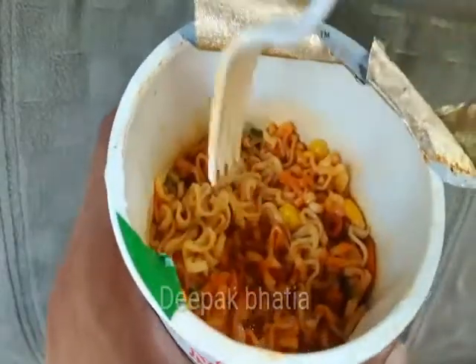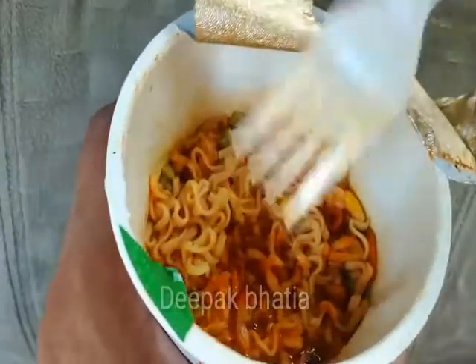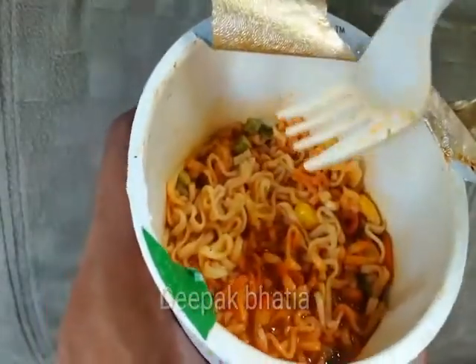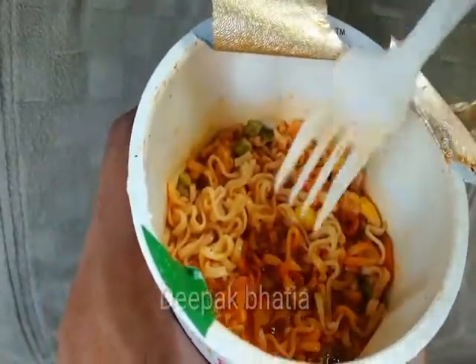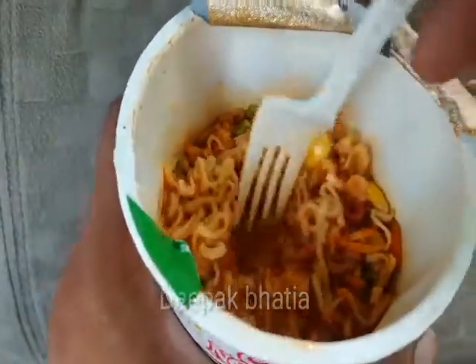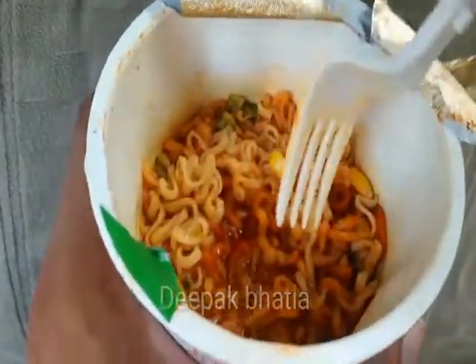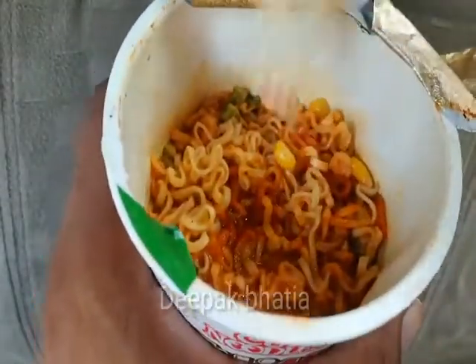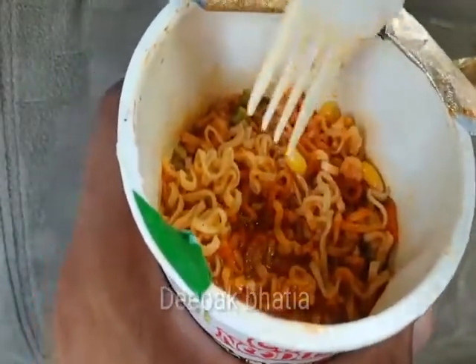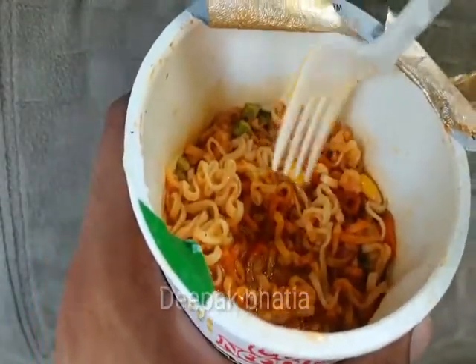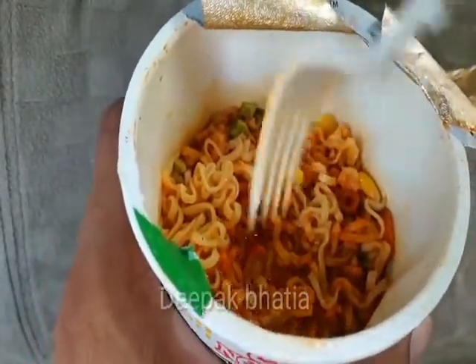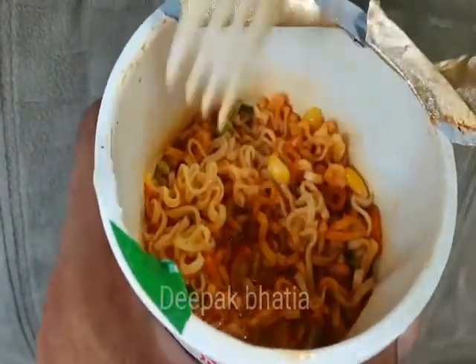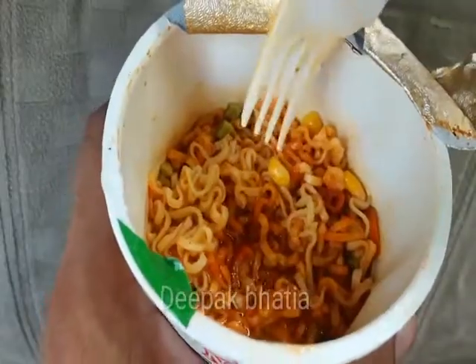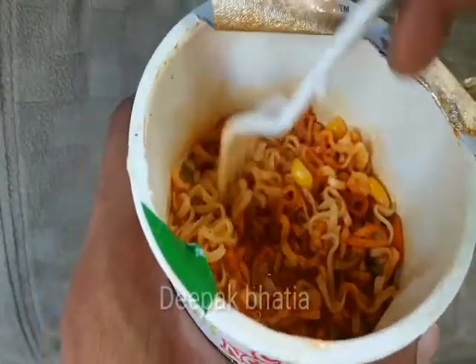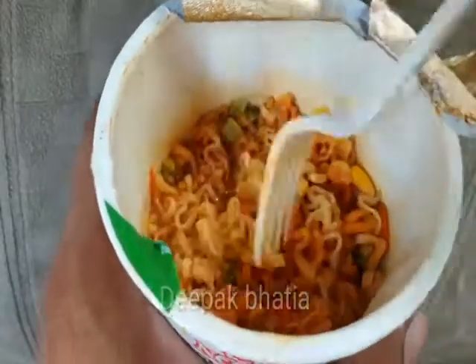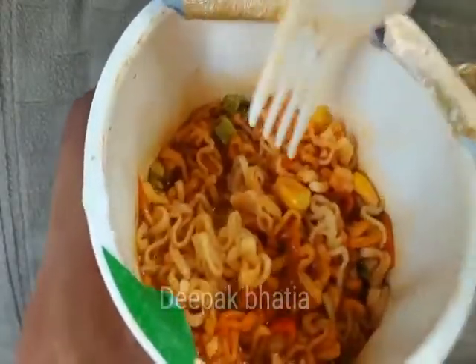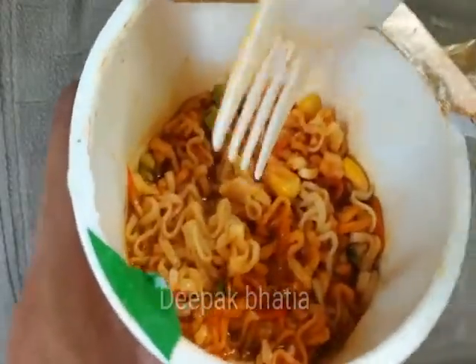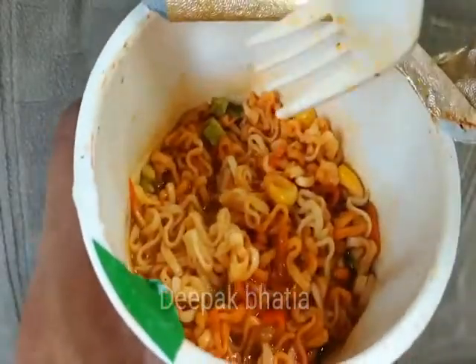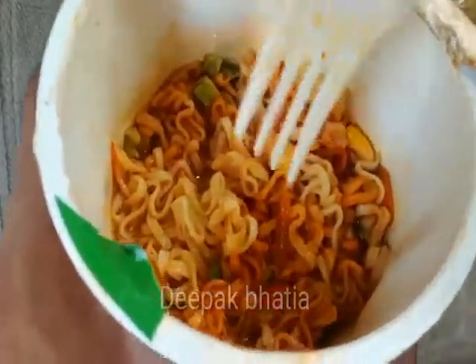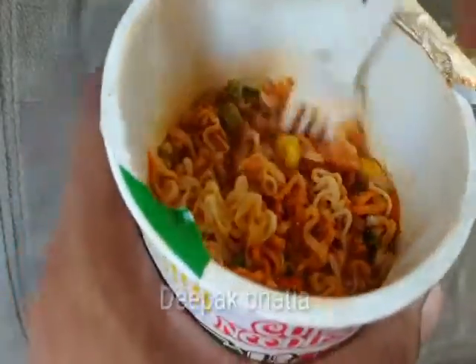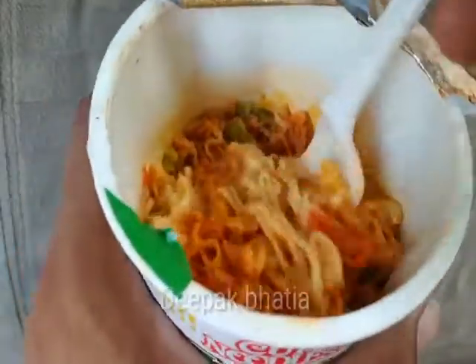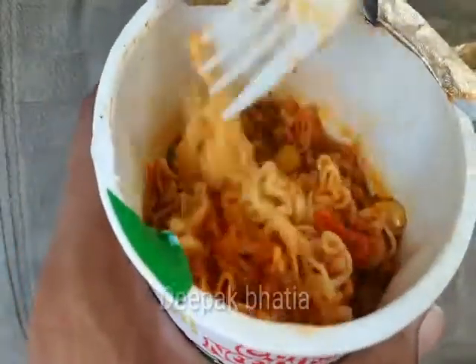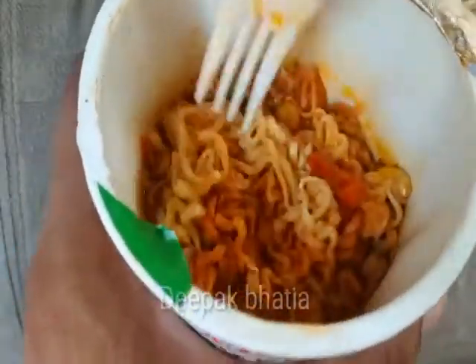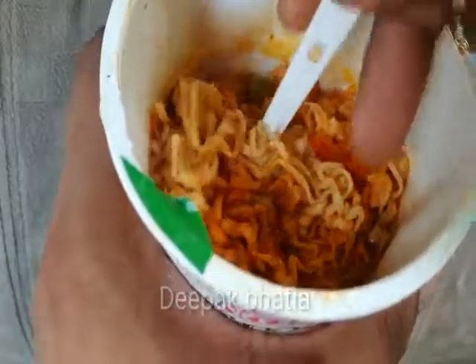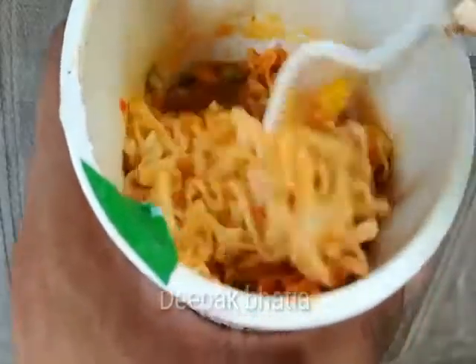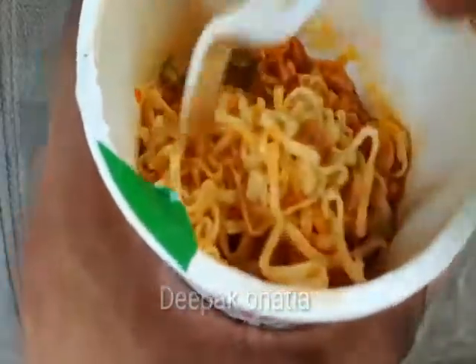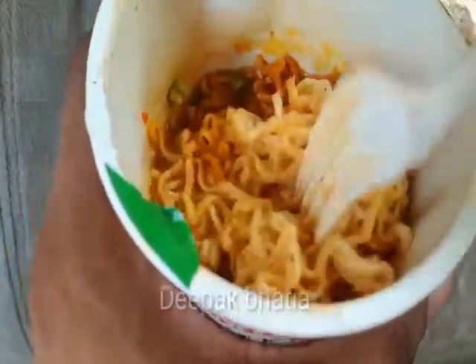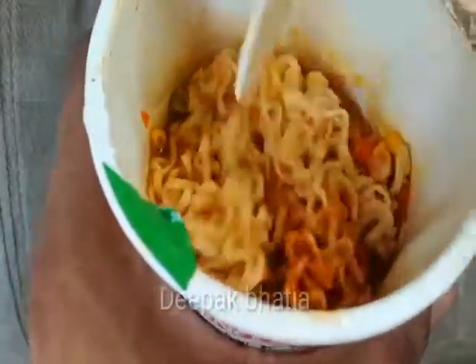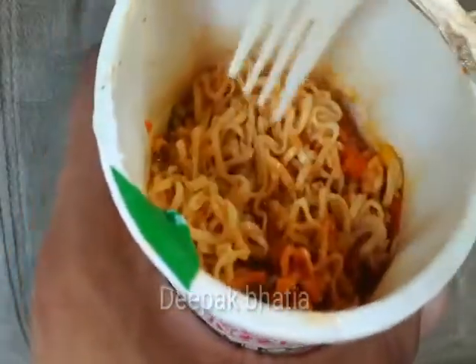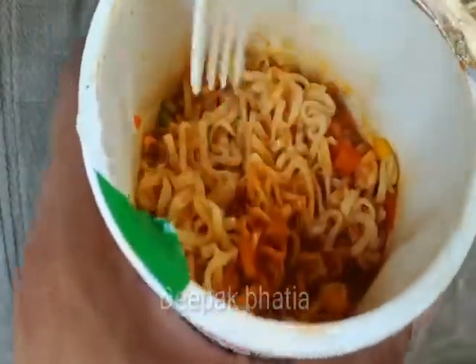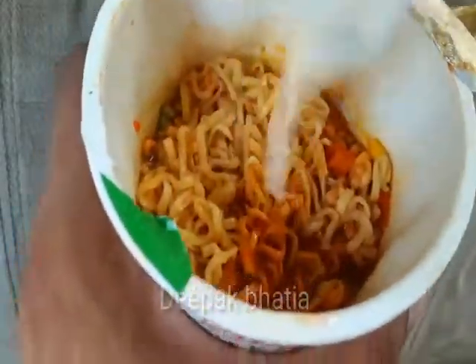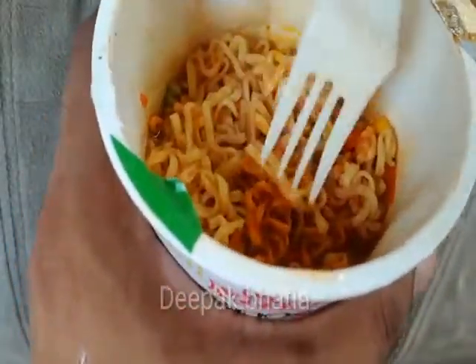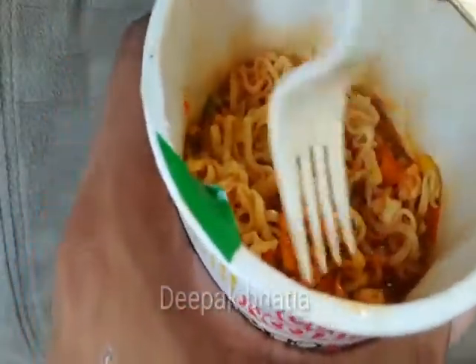These are very very good — looks like spicy but they are not spicy at all, very mild spice. These are very very good and the flavor is also very very good.